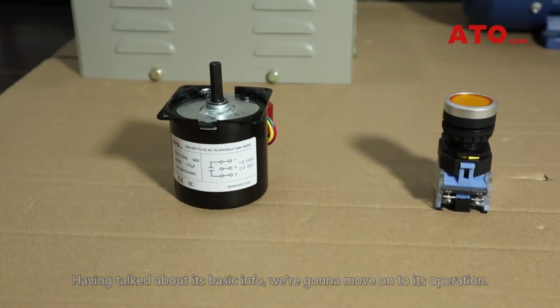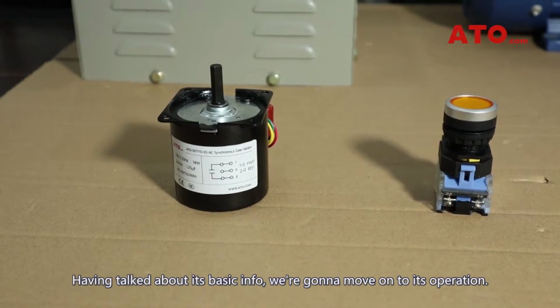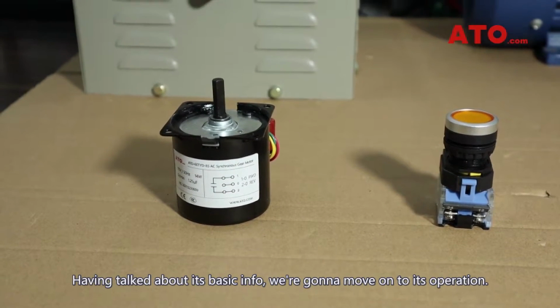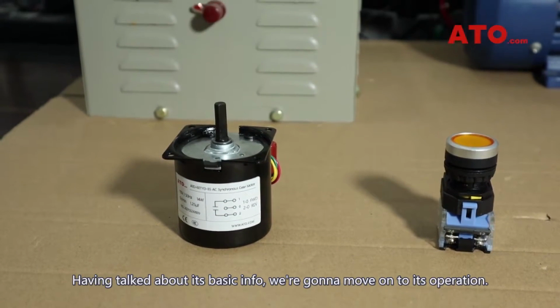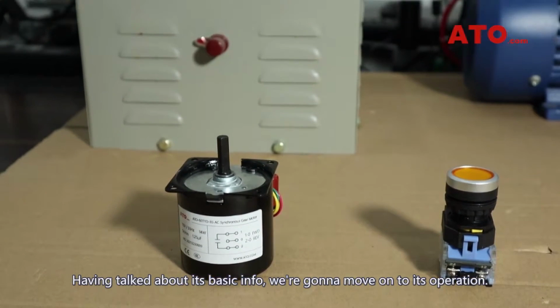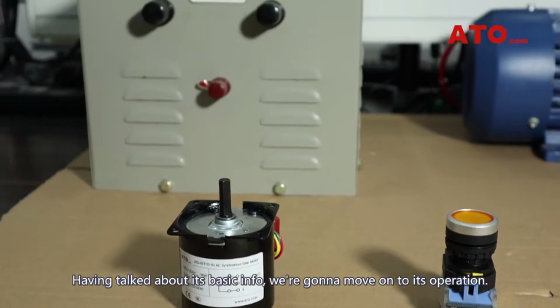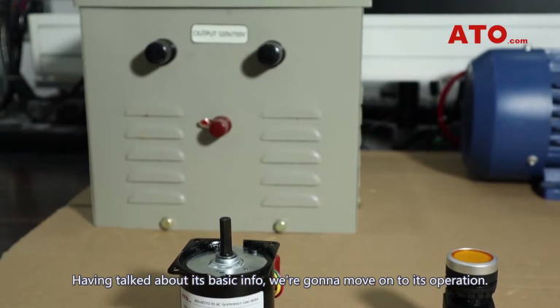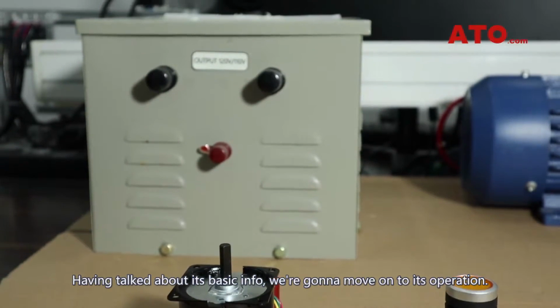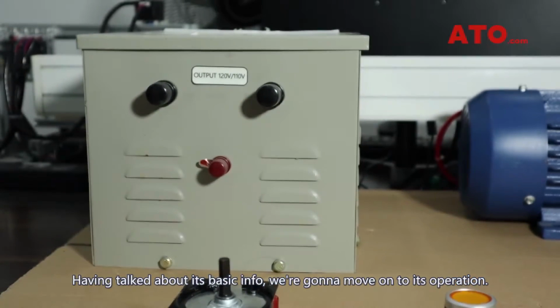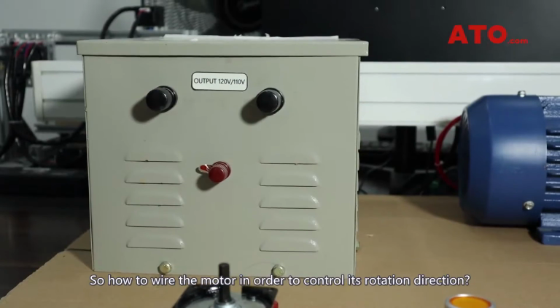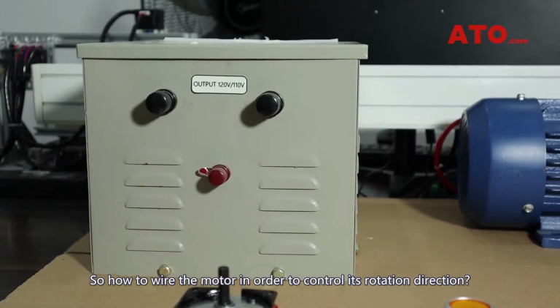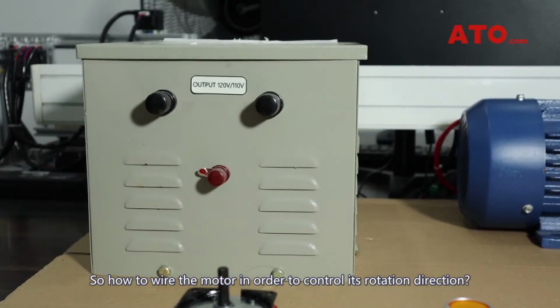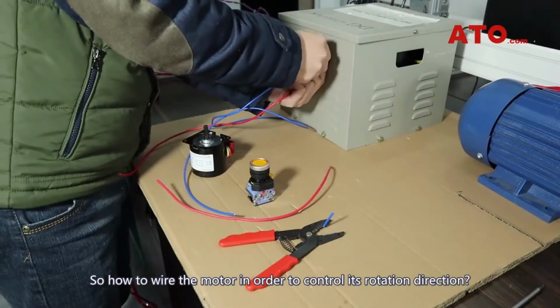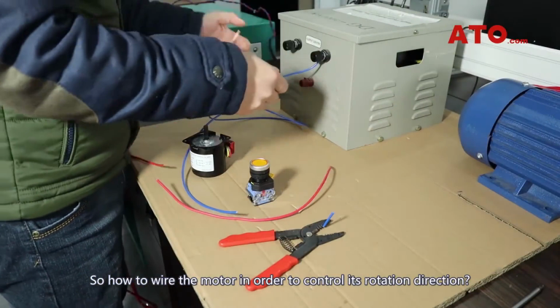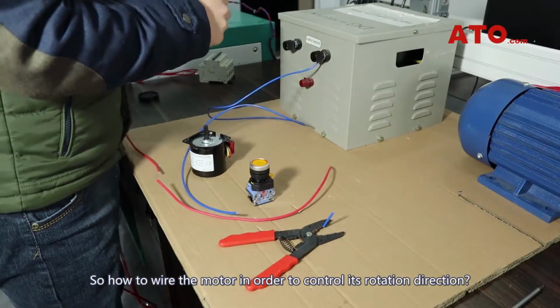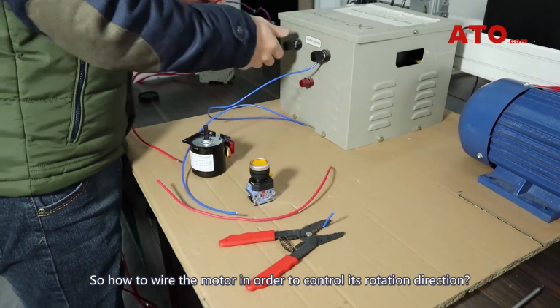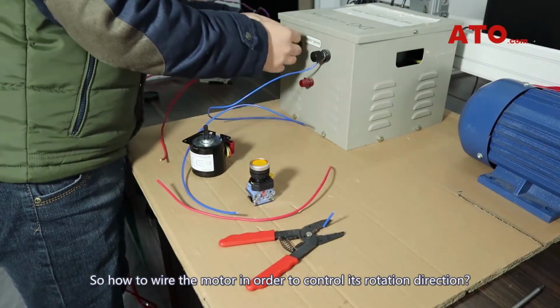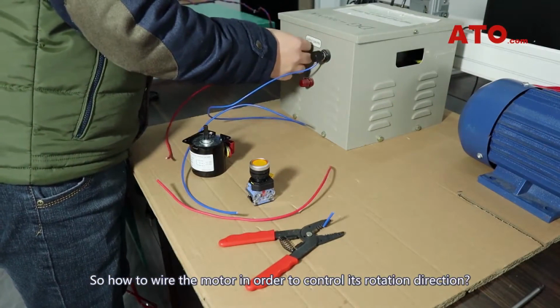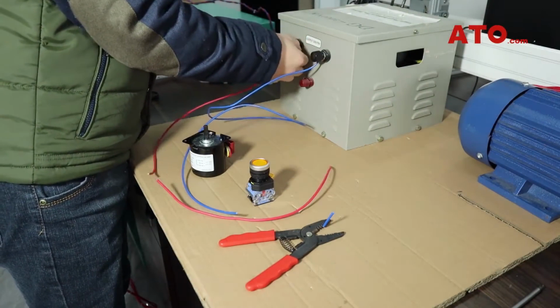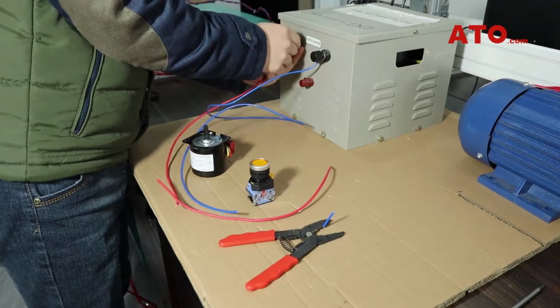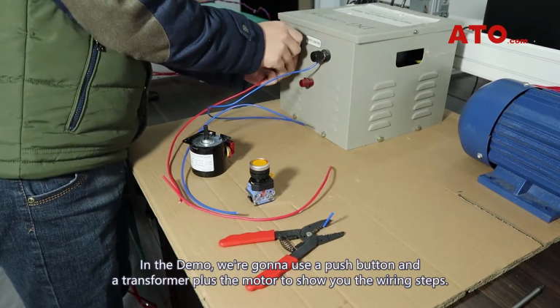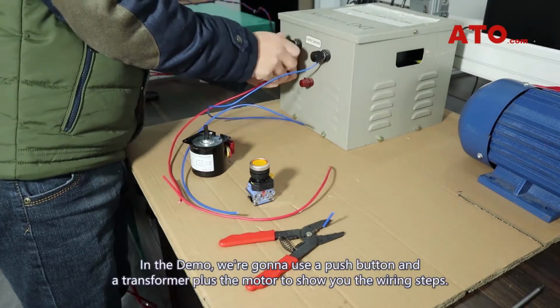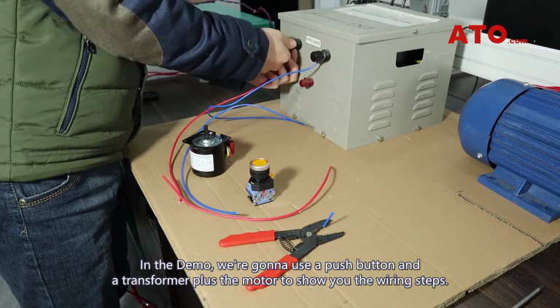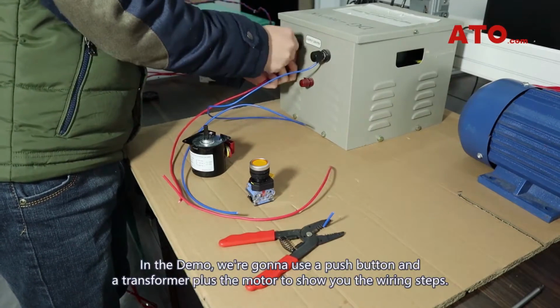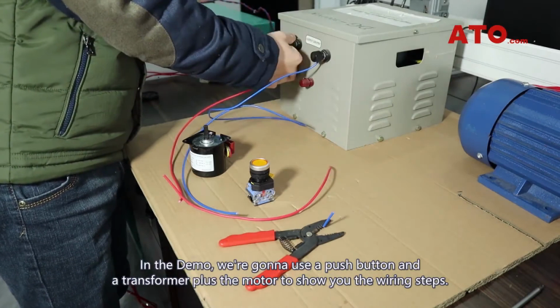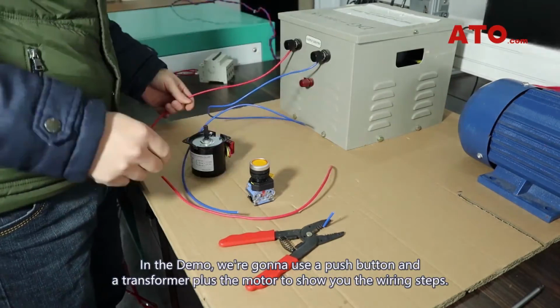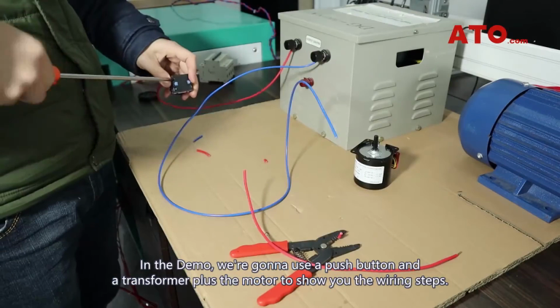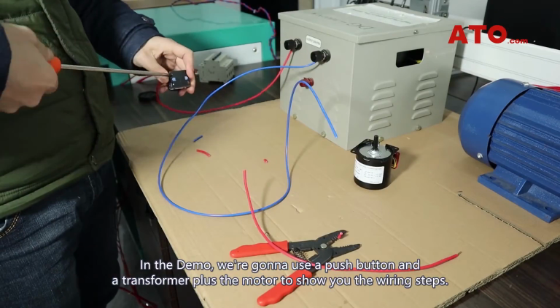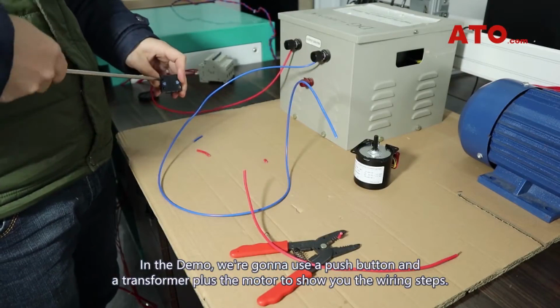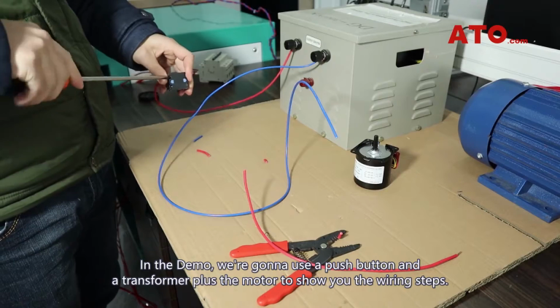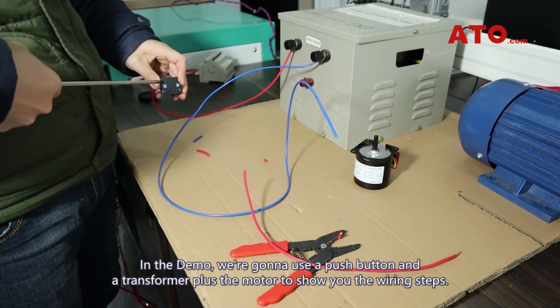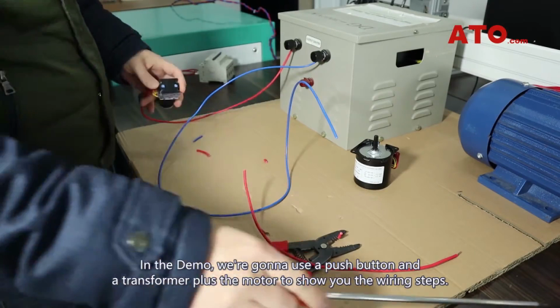Having talked about its basic info, we are going to move on to its operation. How do you wire the motor in order to control its rotation direction? In the demo, we are going to use a push button and a transformer plus the motor to show you the wiring steps.